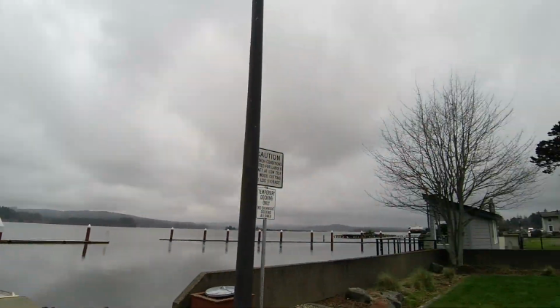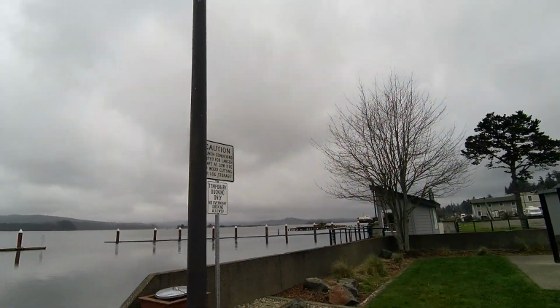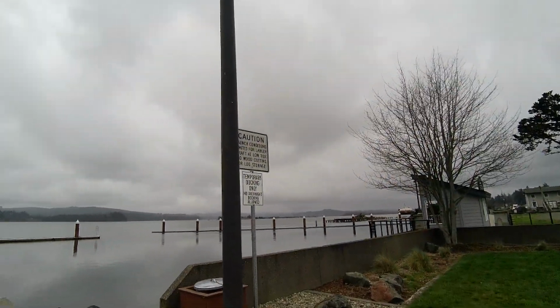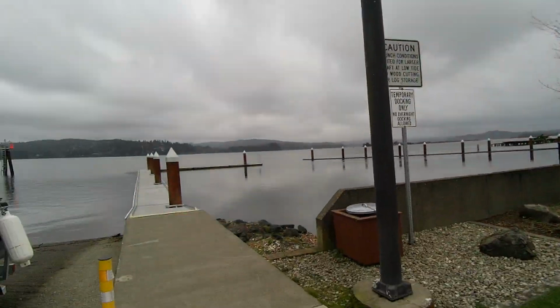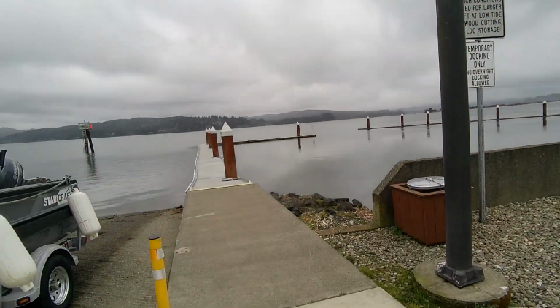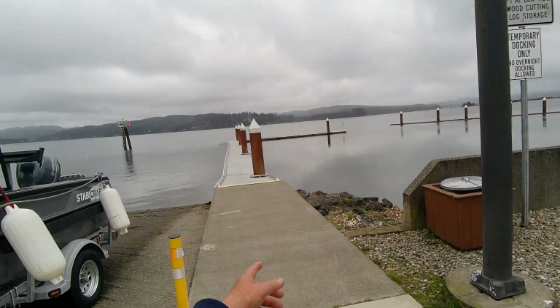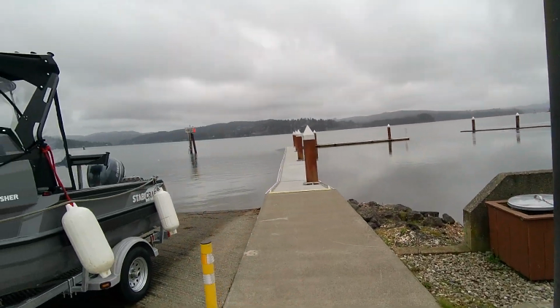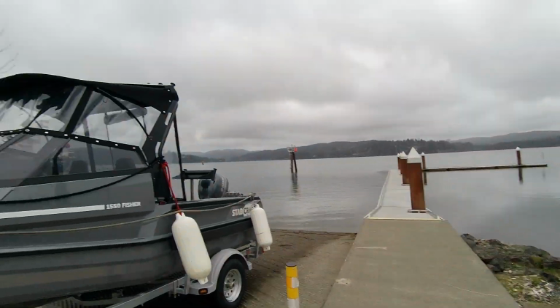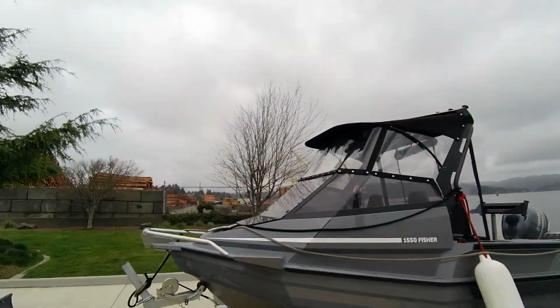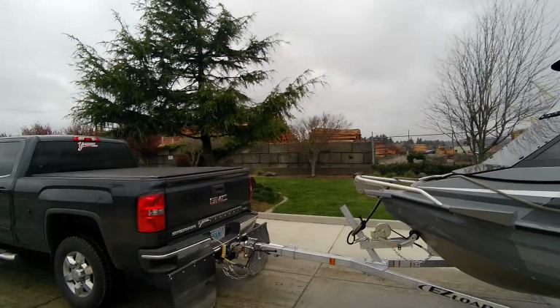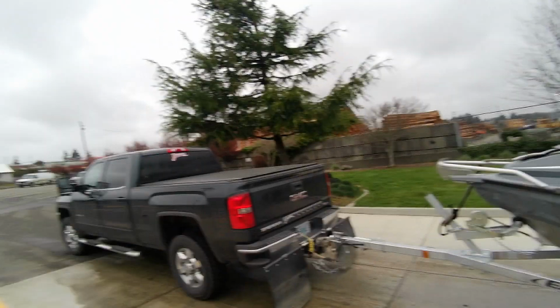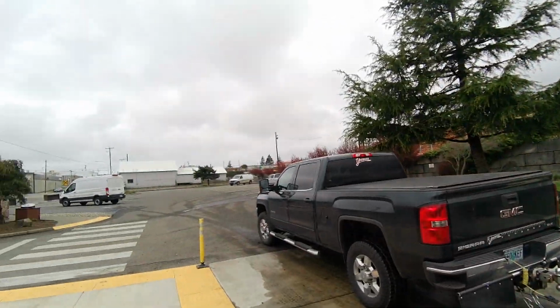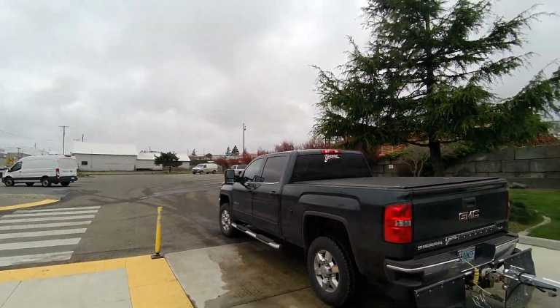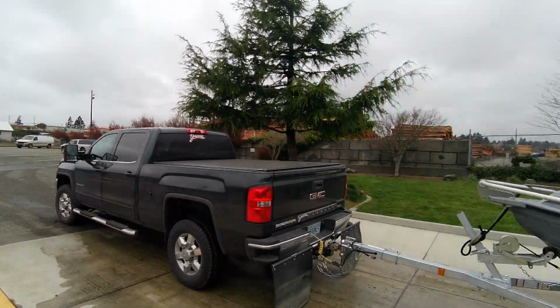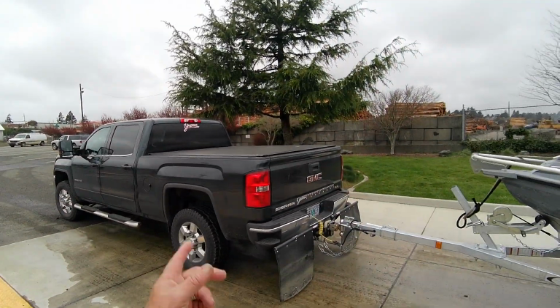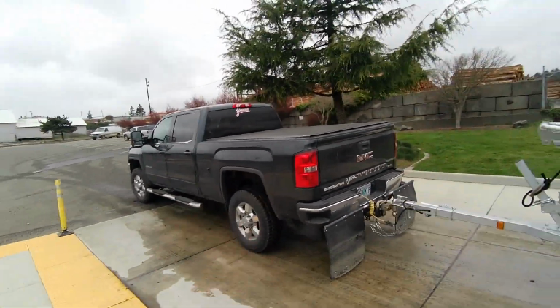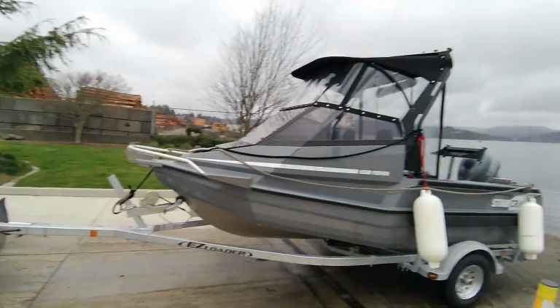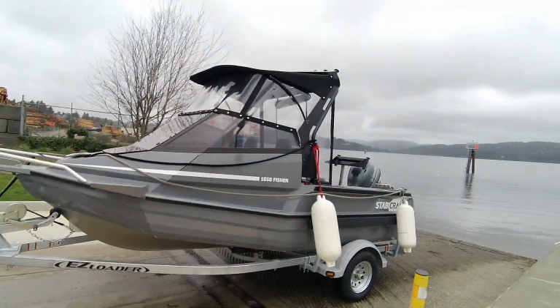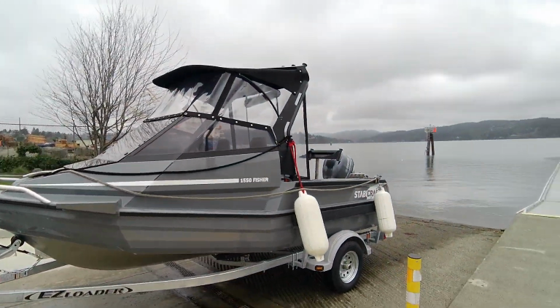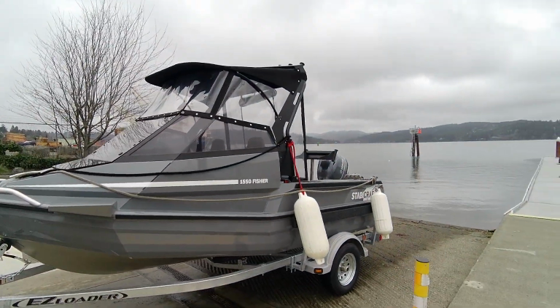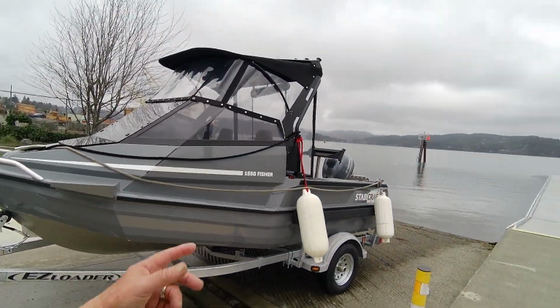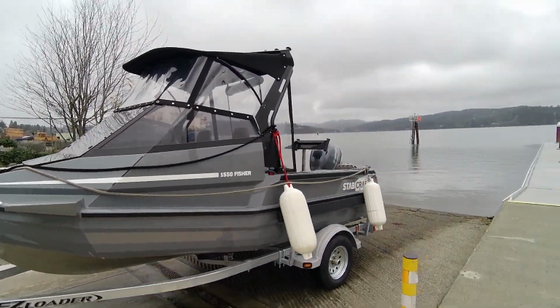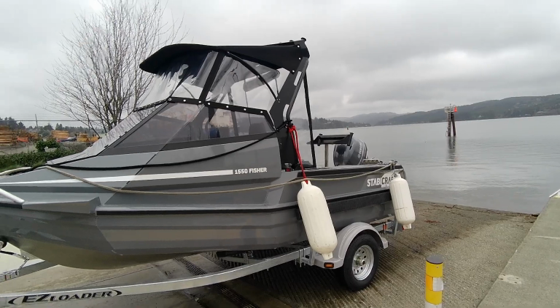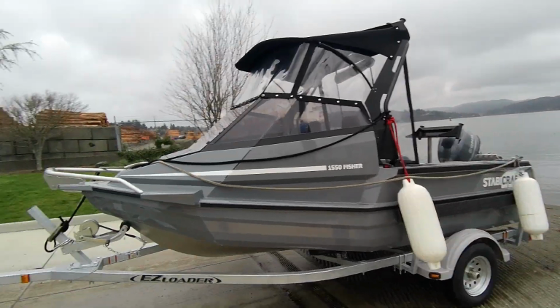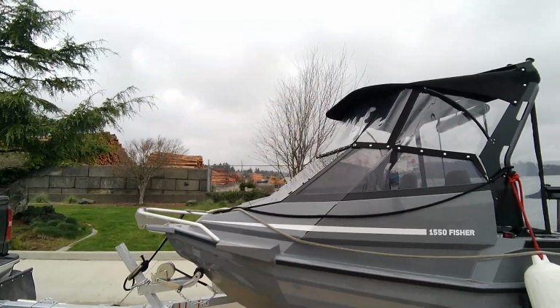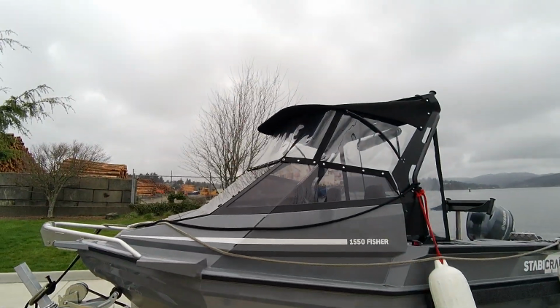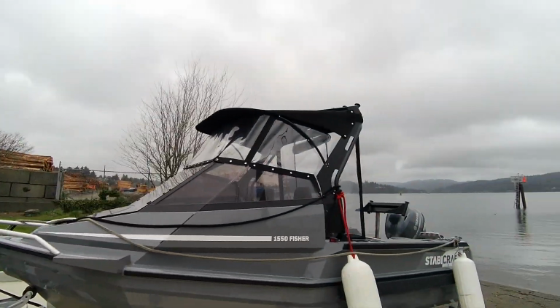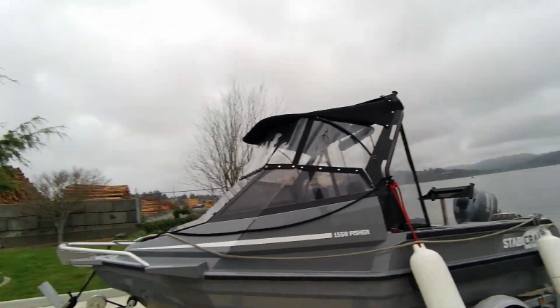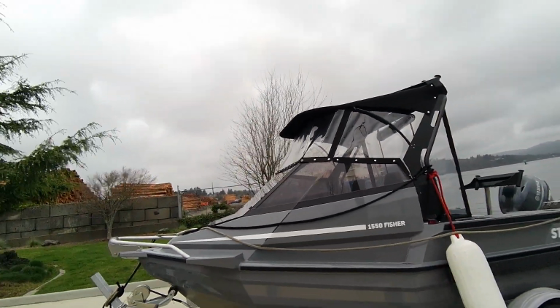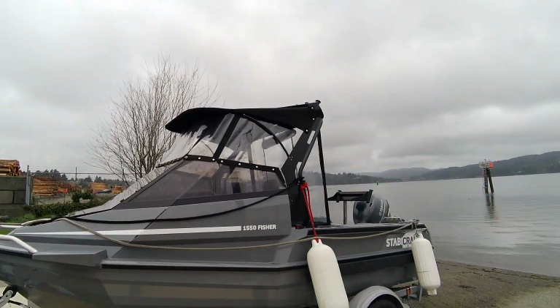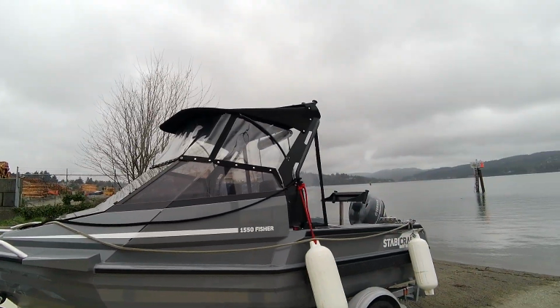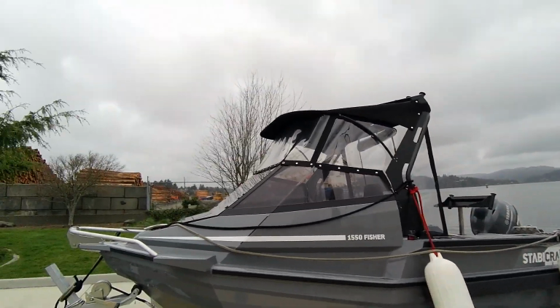It's the Boat Doctor down here at the California Kurtz Boat Ramp Dock. 1550 — it looks bigger than a 1550, doesn't it?